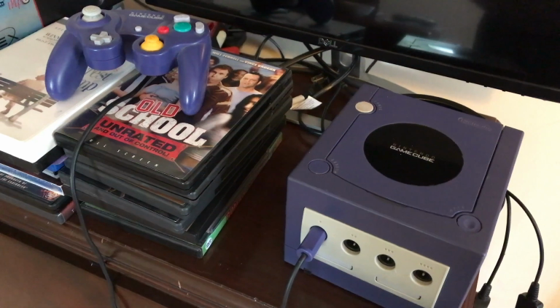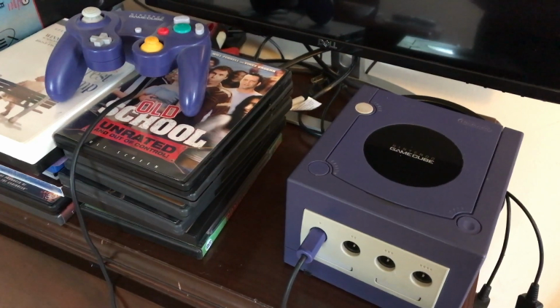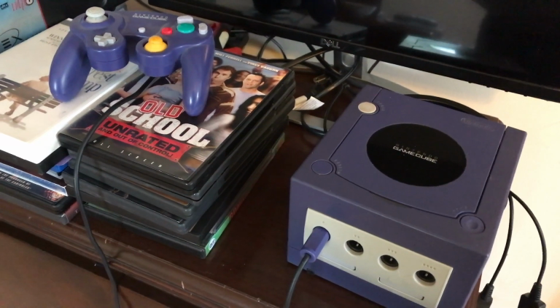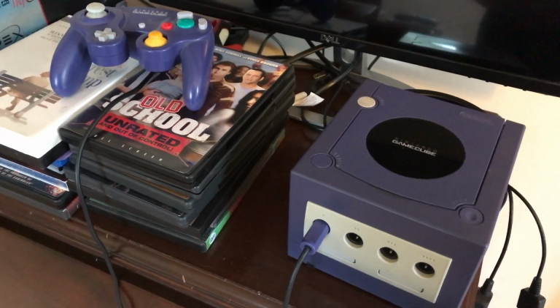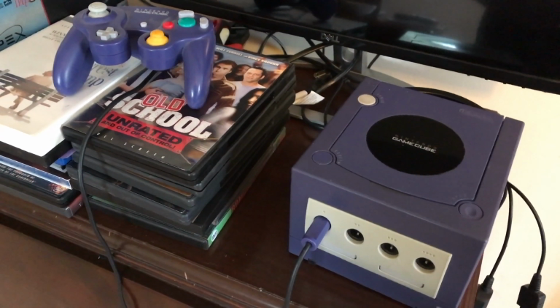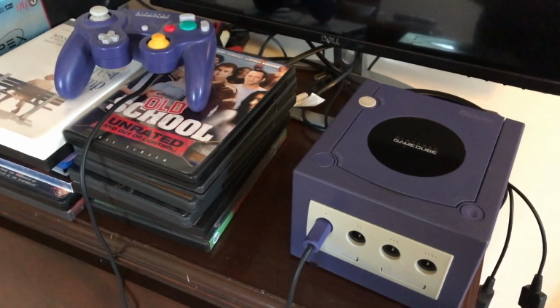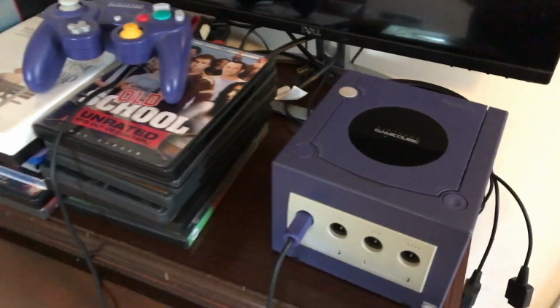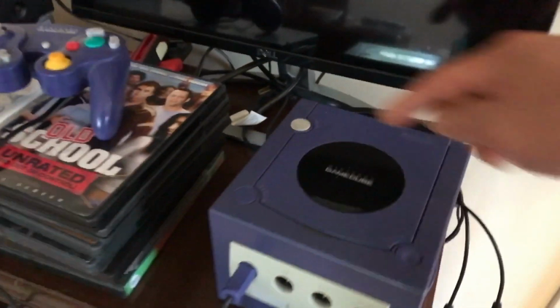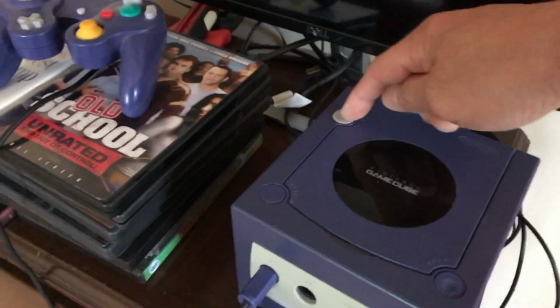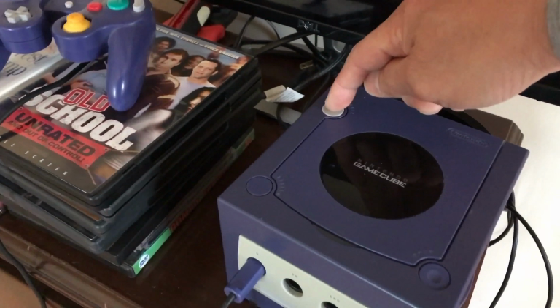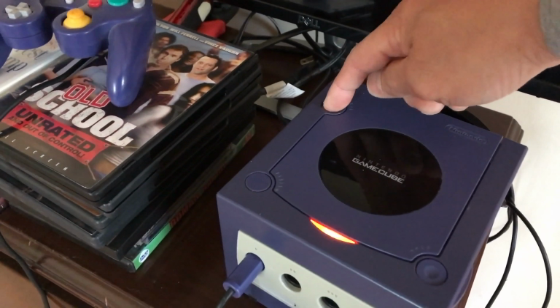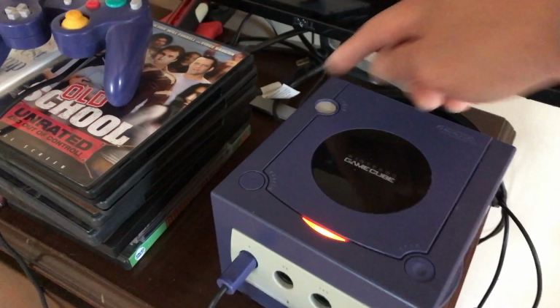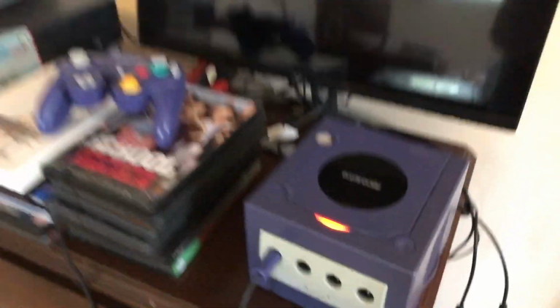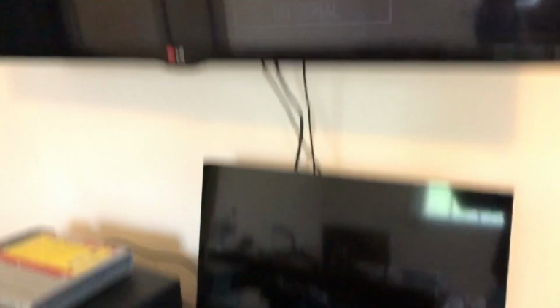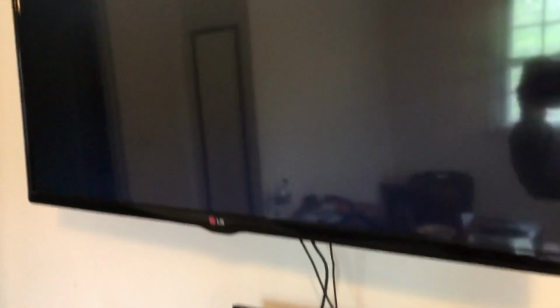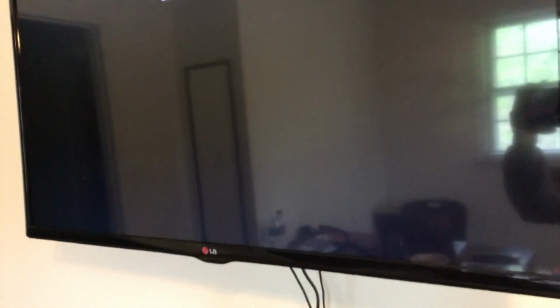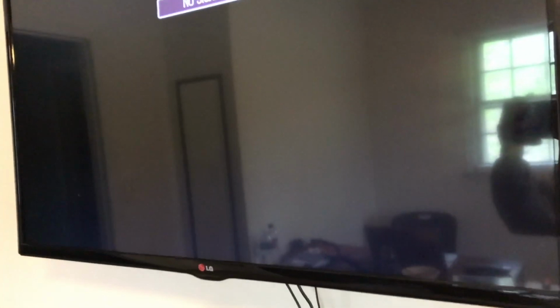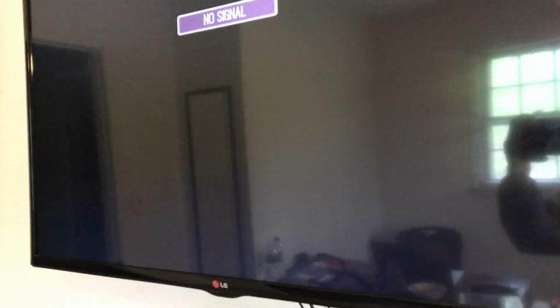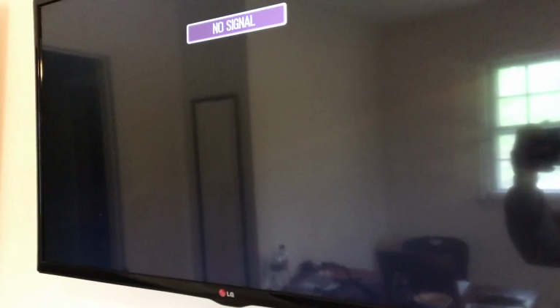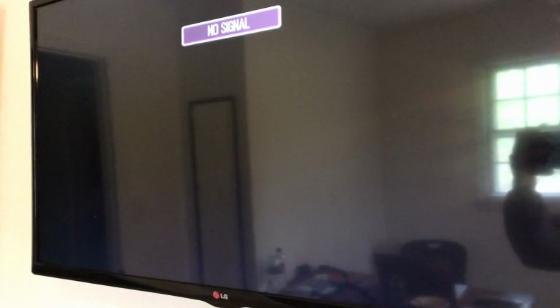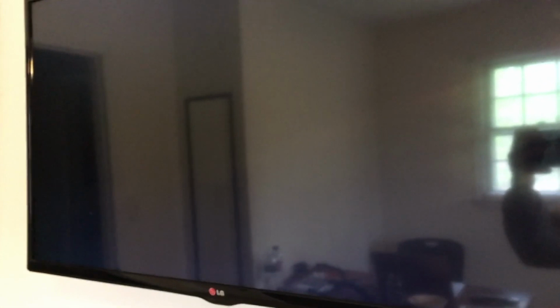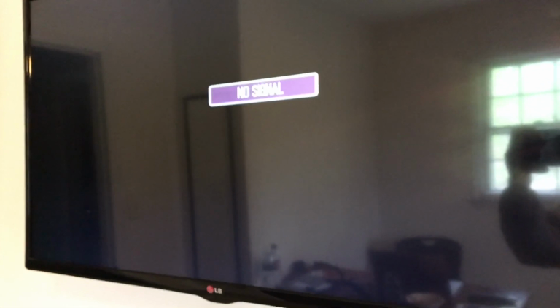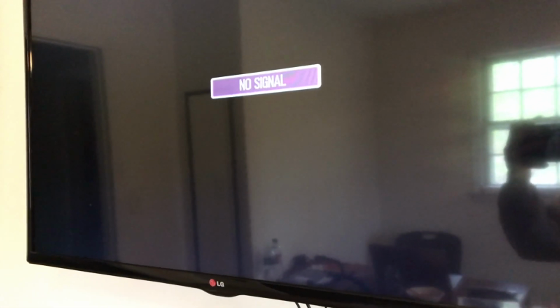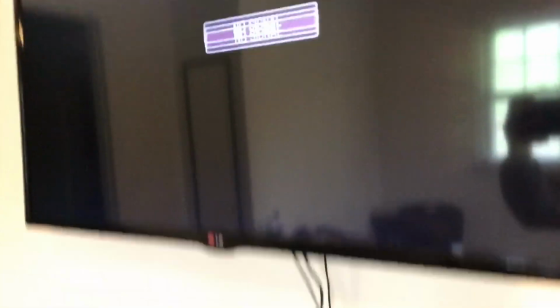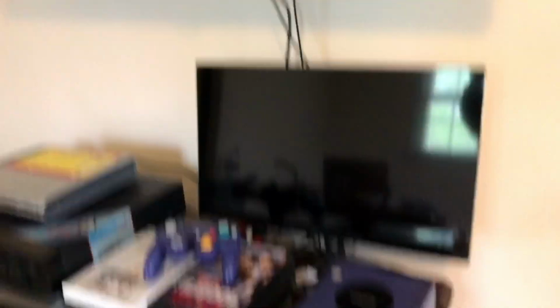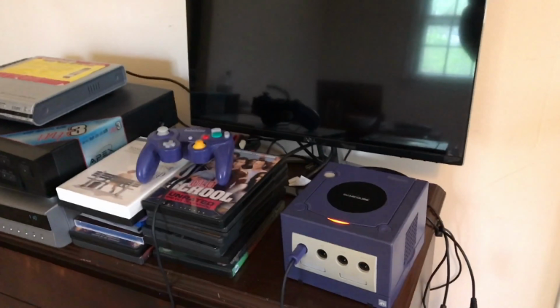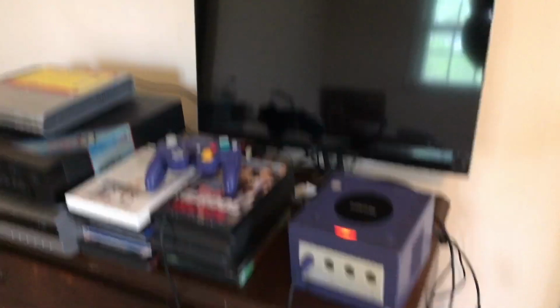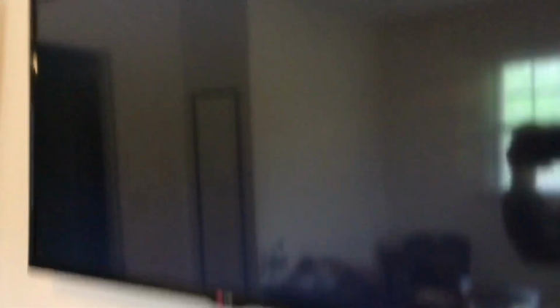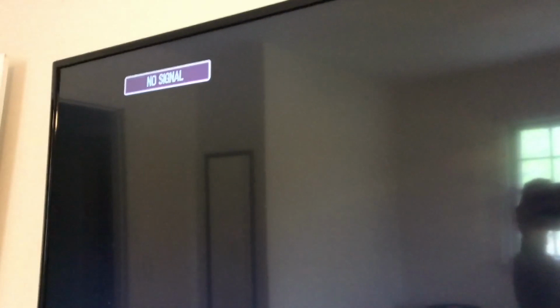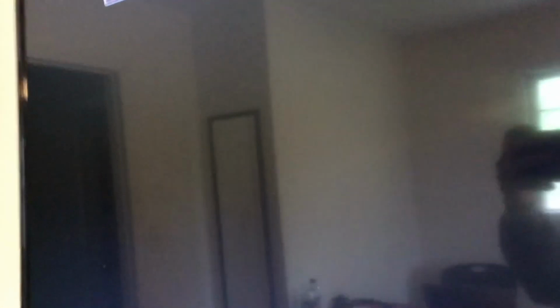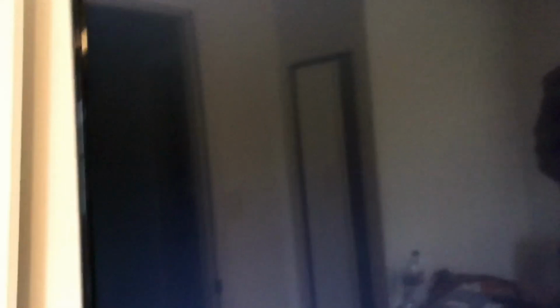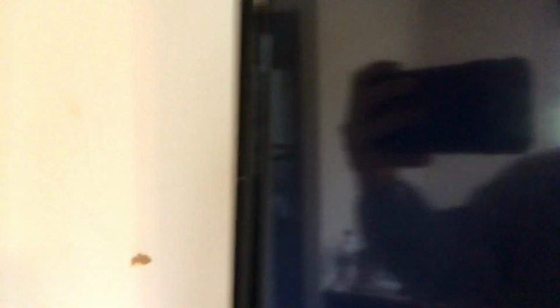All right, let's take a look at this GameCube system. I hear audio but no video. Let's troubleshoot it.